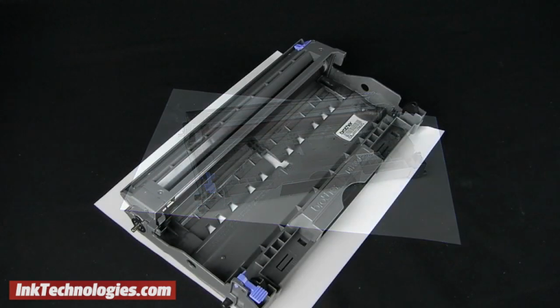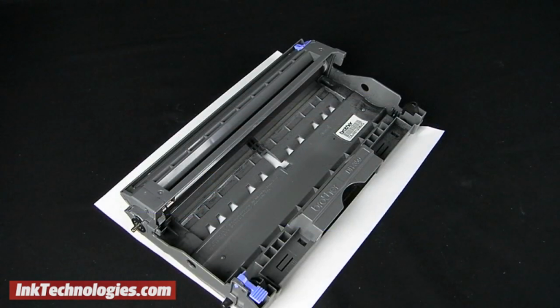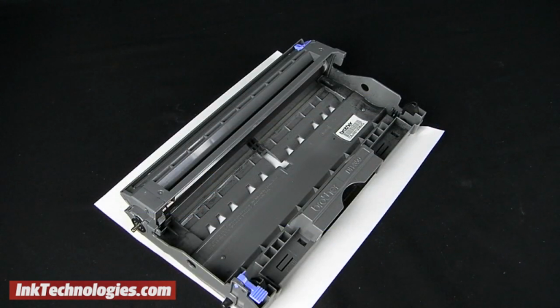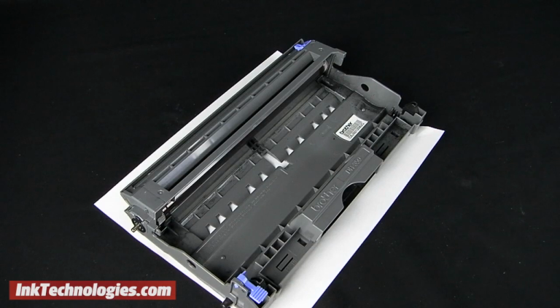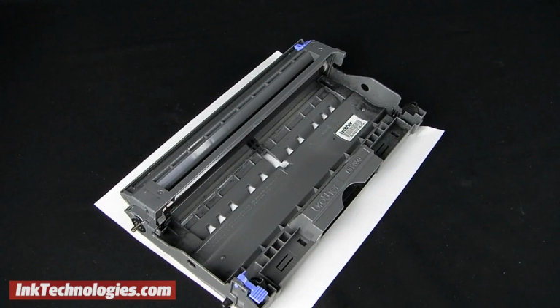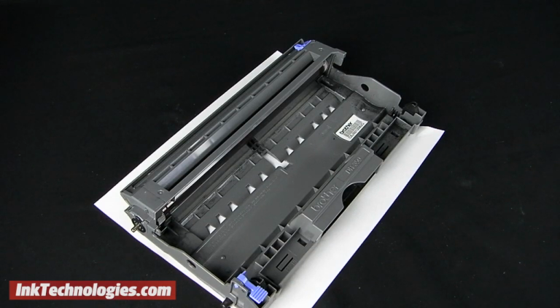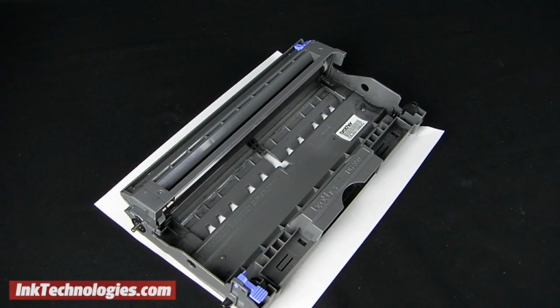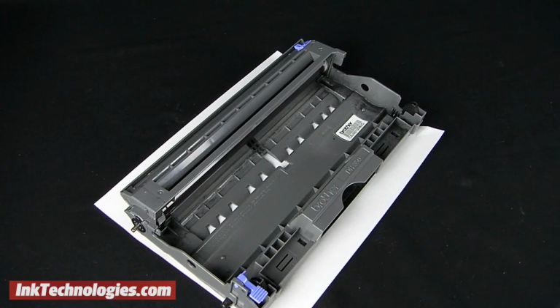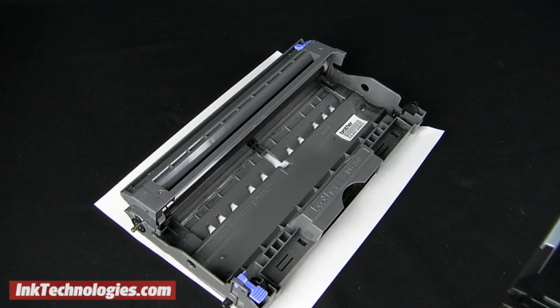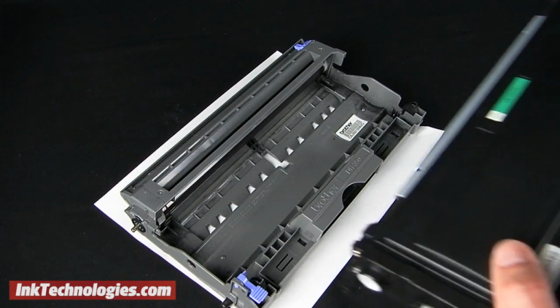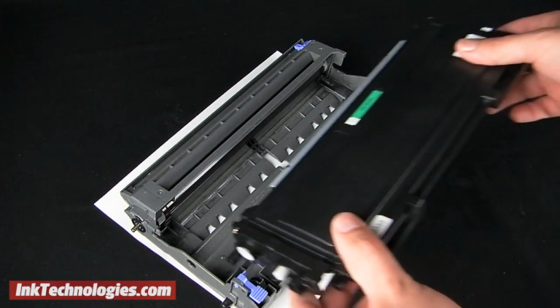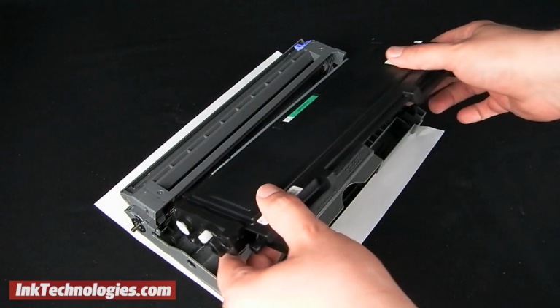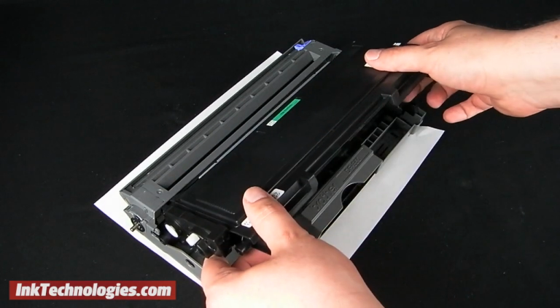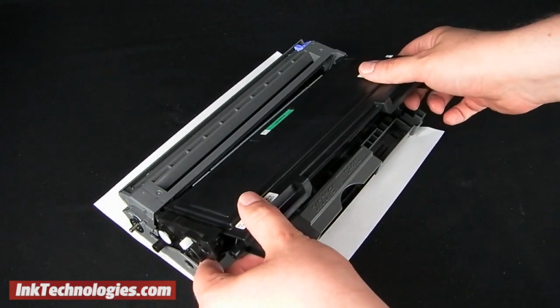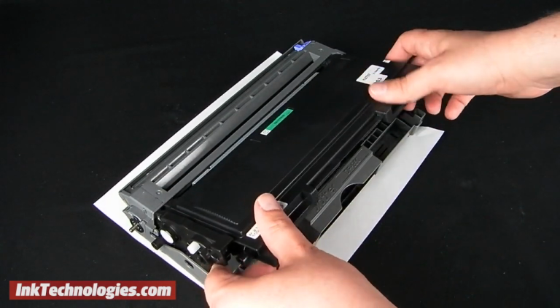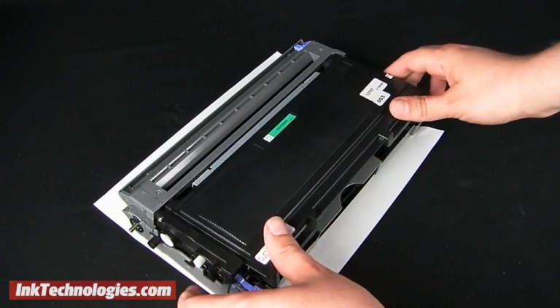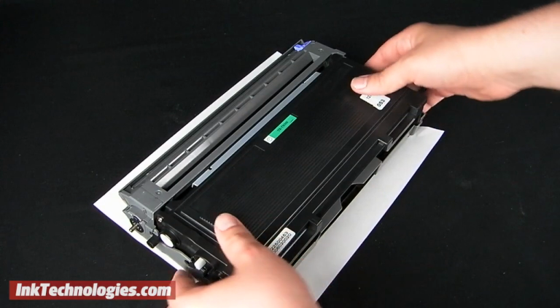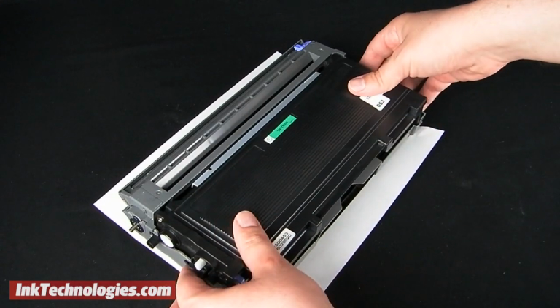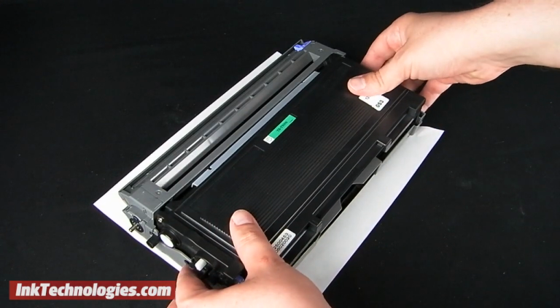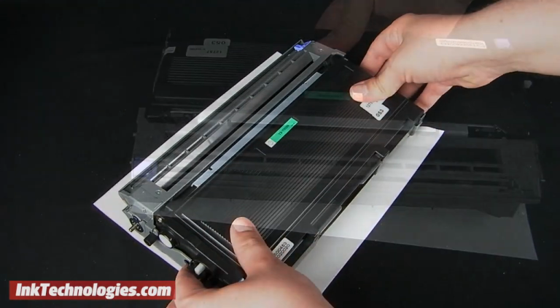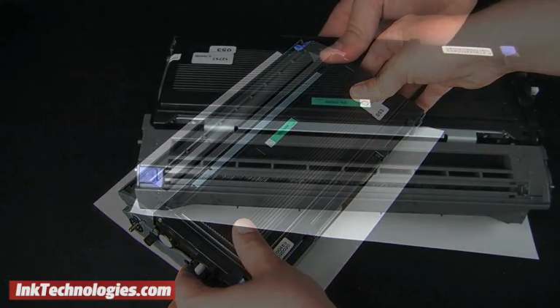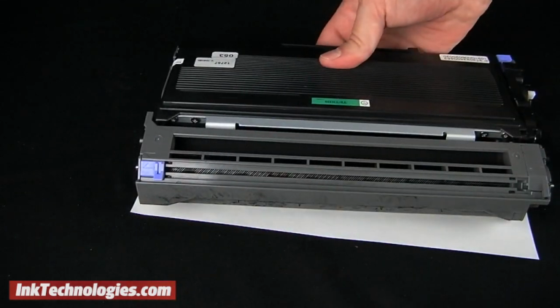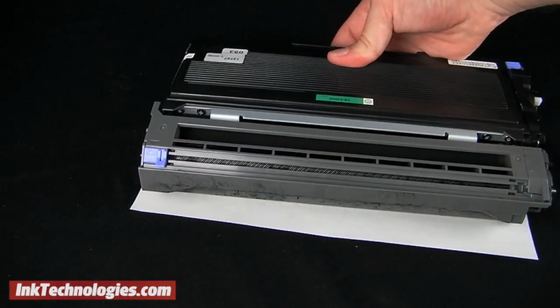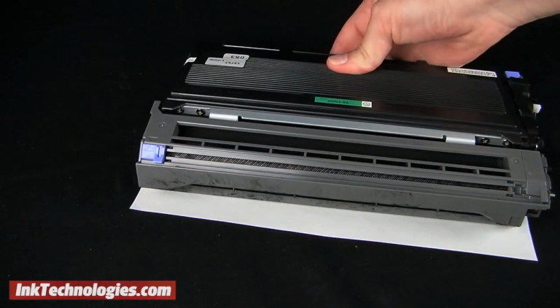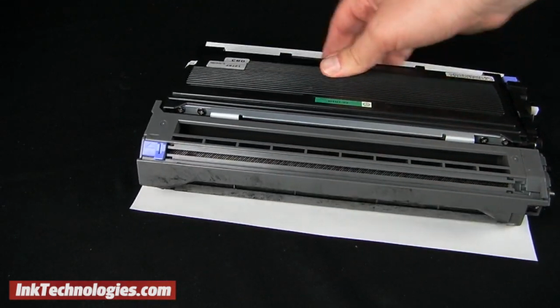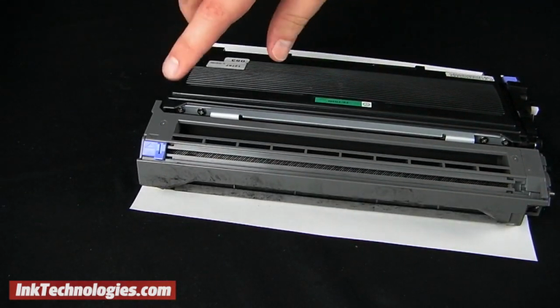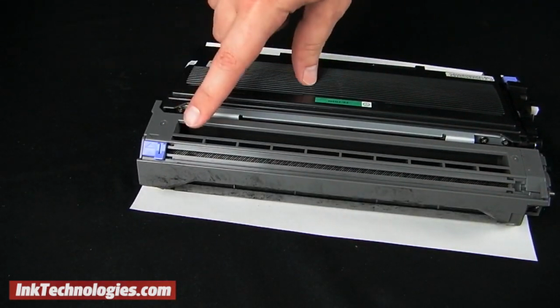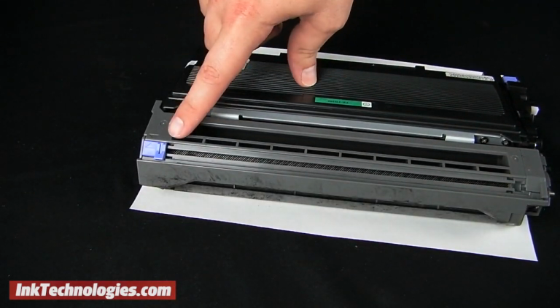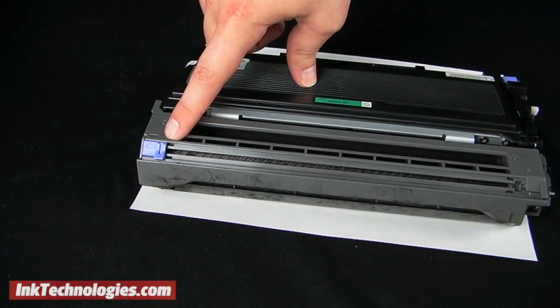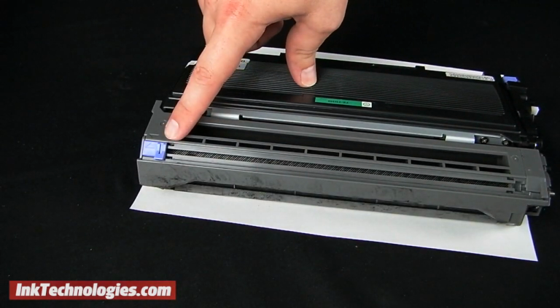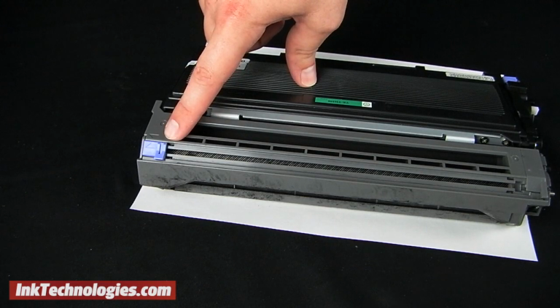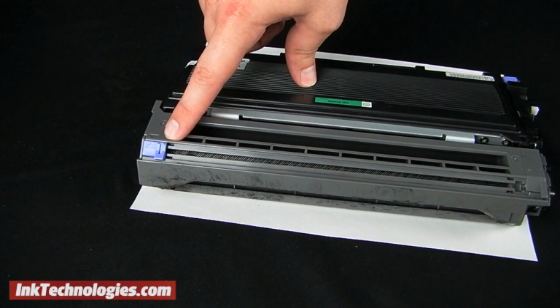Put the new Brother TN350 toner cartridge into the drum unit and lock it in place. The blue lever should lift automatically. During the replacement of the TN350 cartridge, you should clean the corona wire as well.